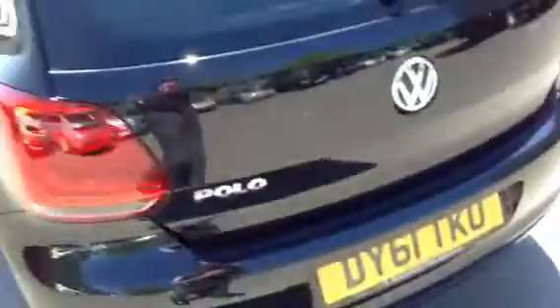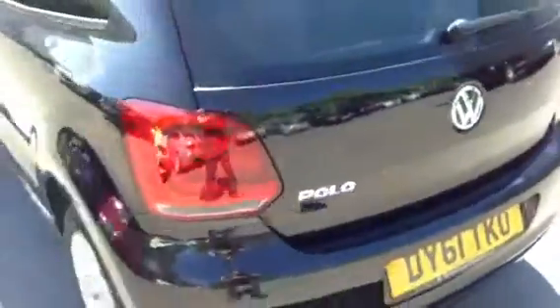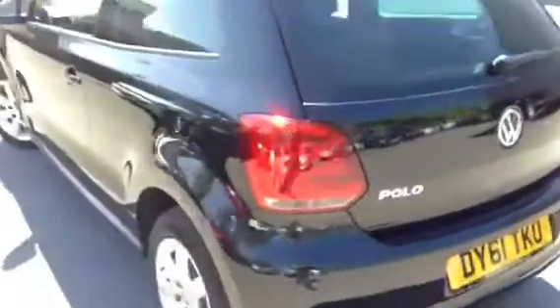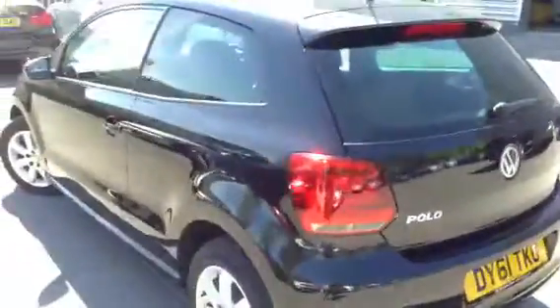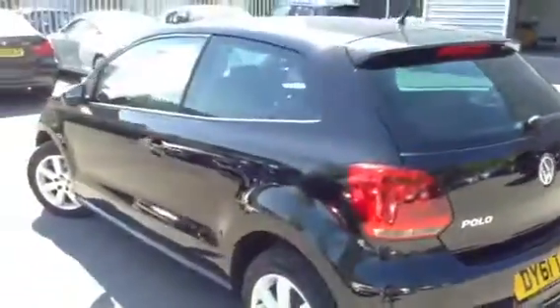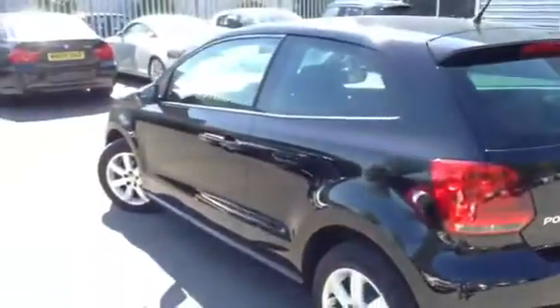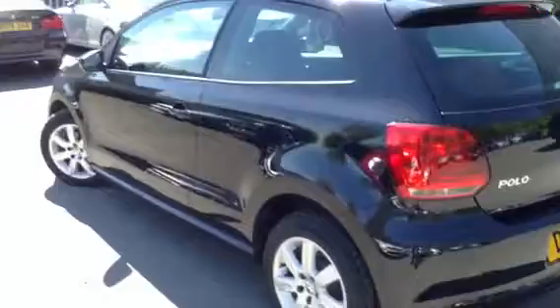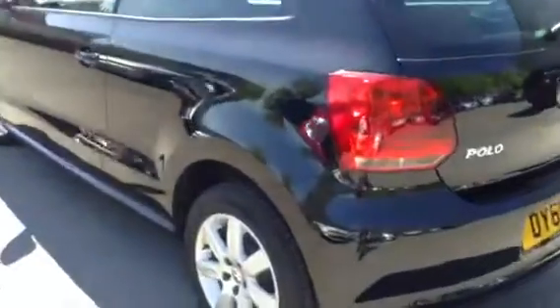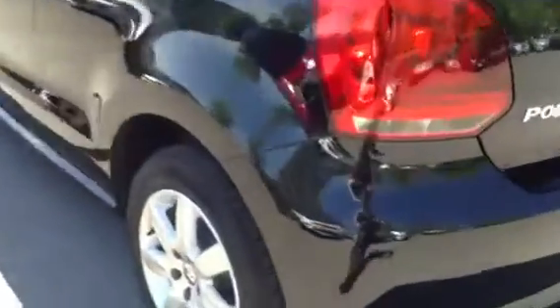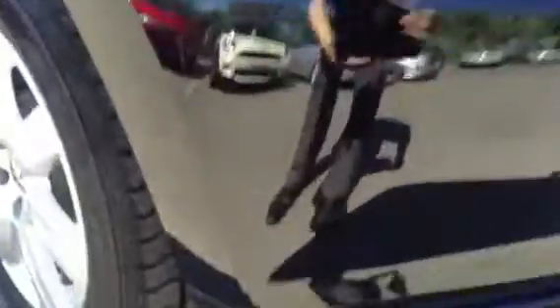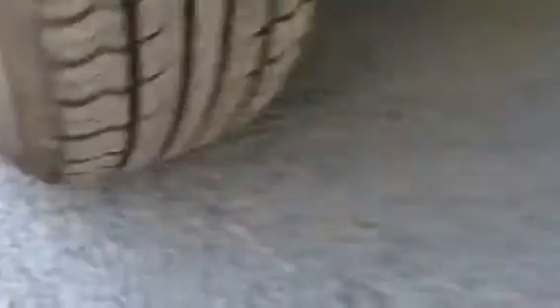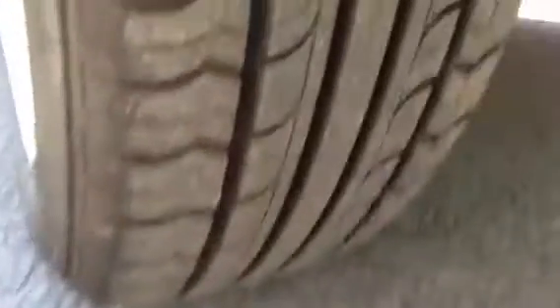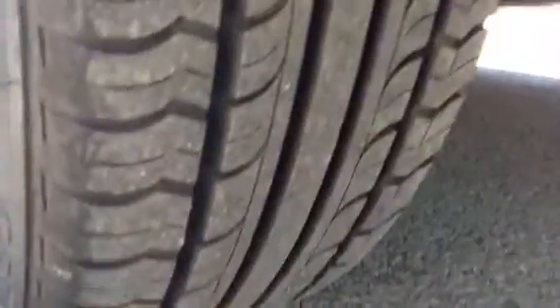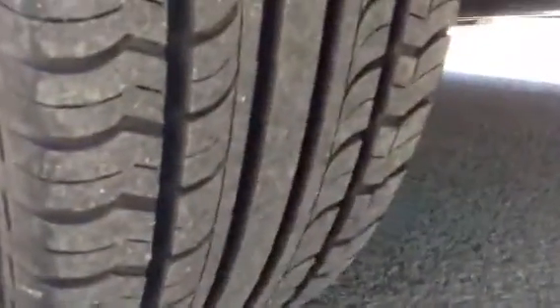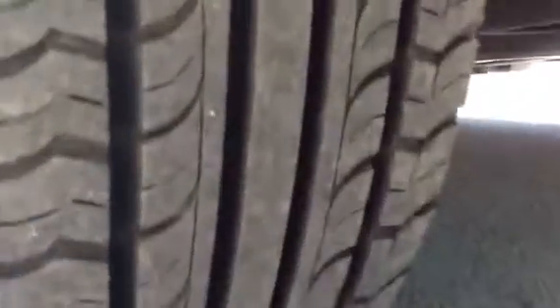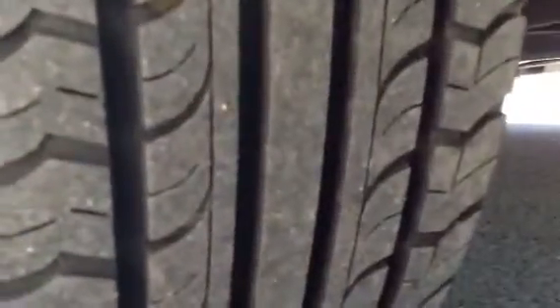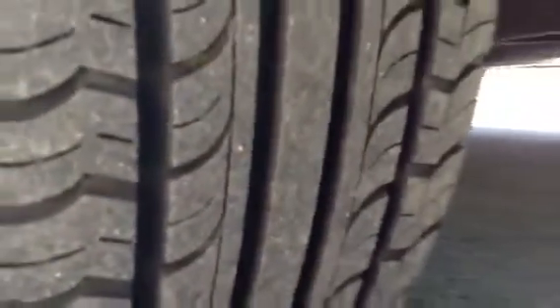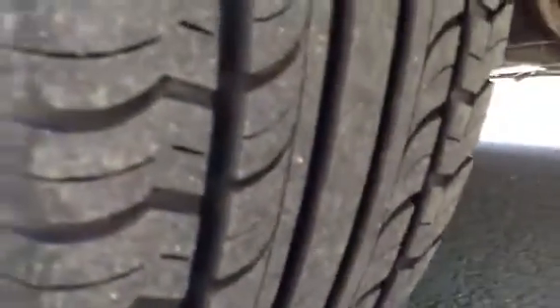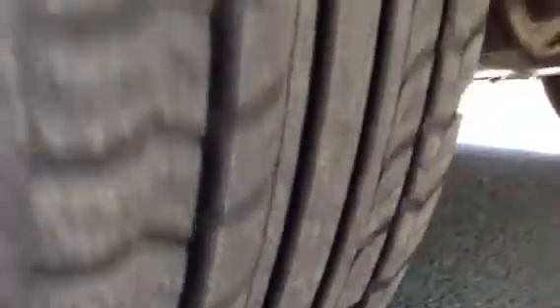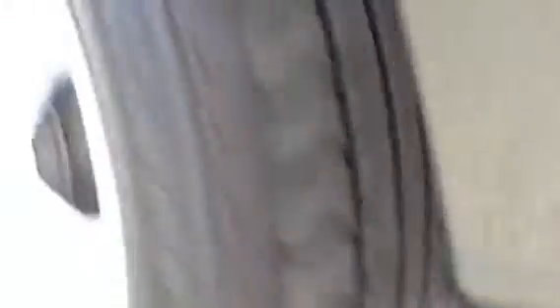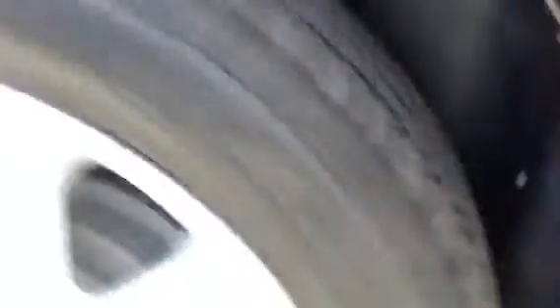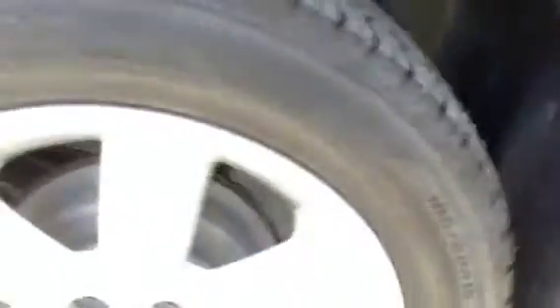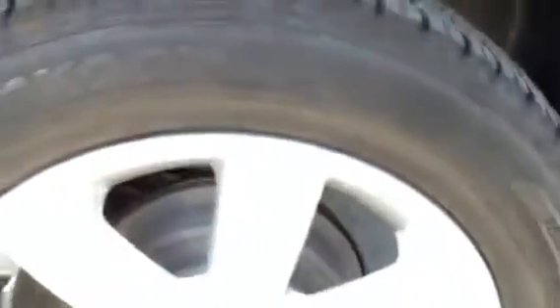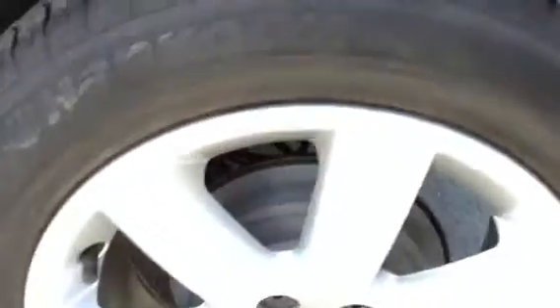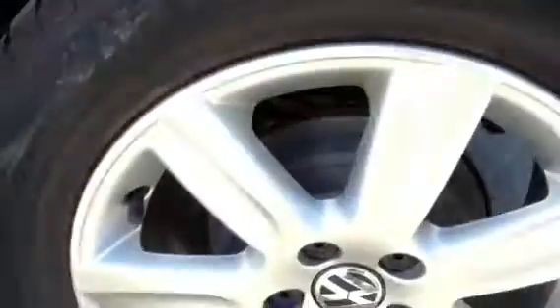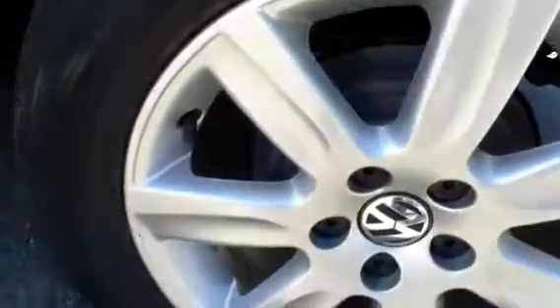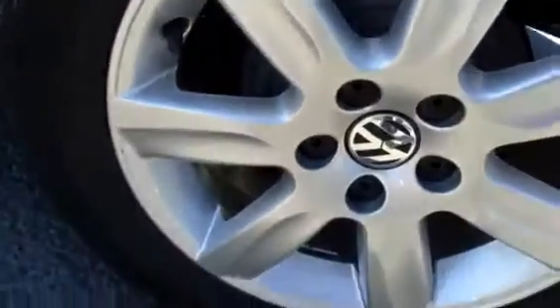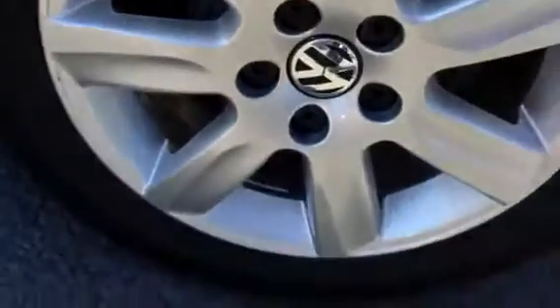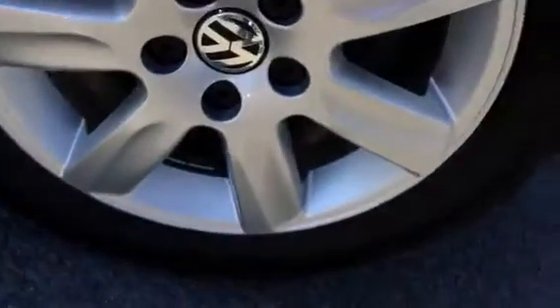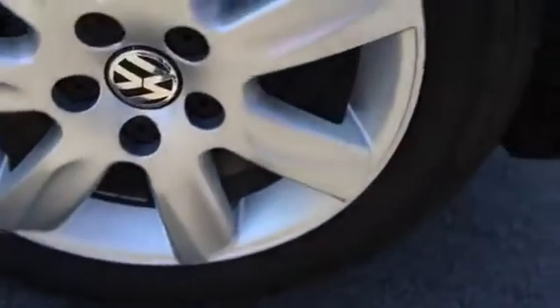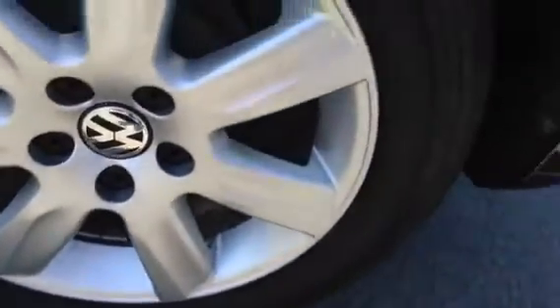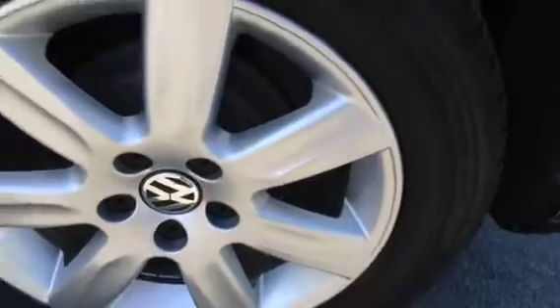Looking at the near side of the vehicle, taking a look at the nearside rear — you've got around 8mm of tread there. Looking at the rear alloy, again nothing much to say apart from really nice condition.